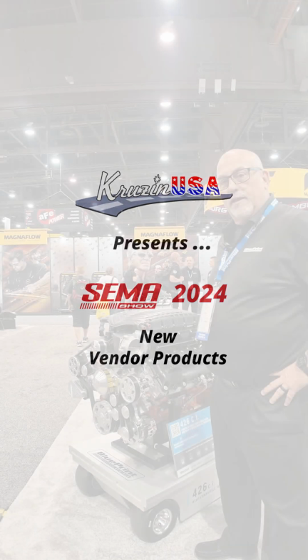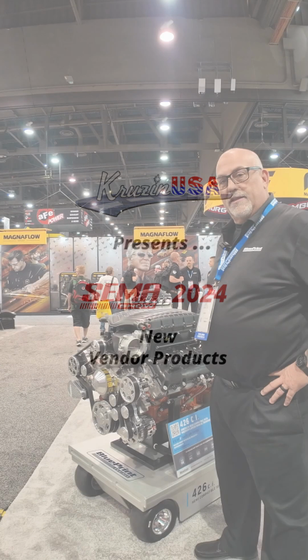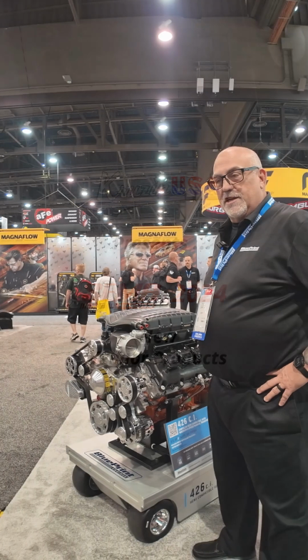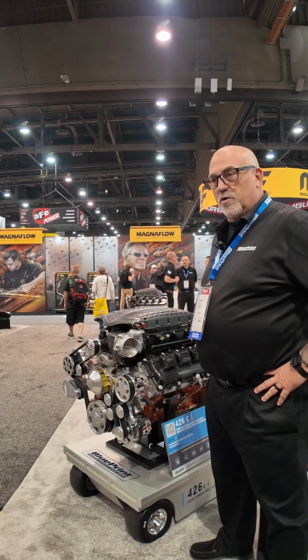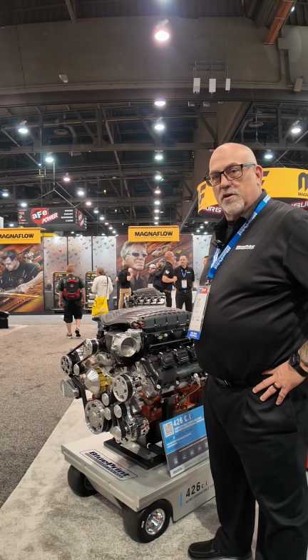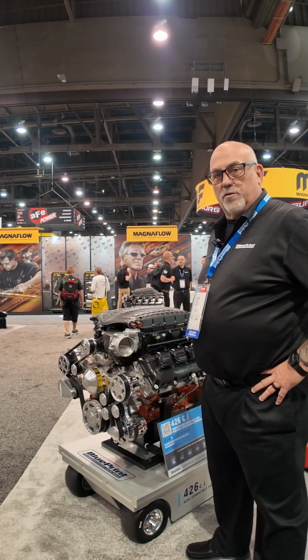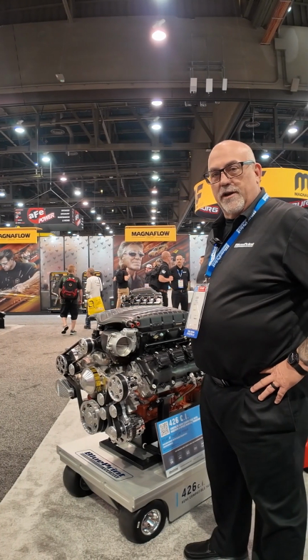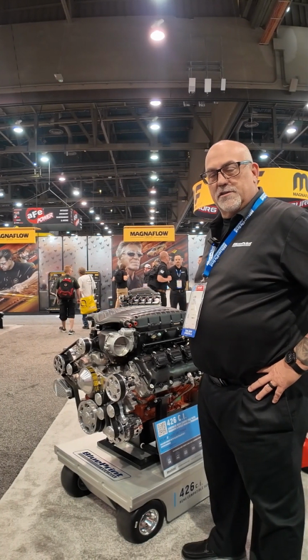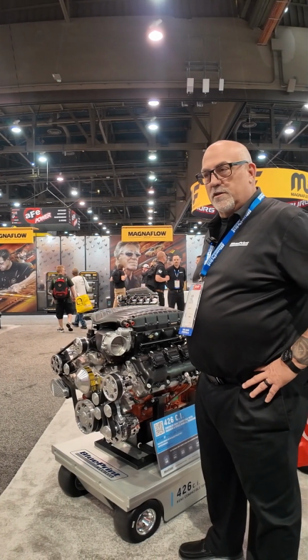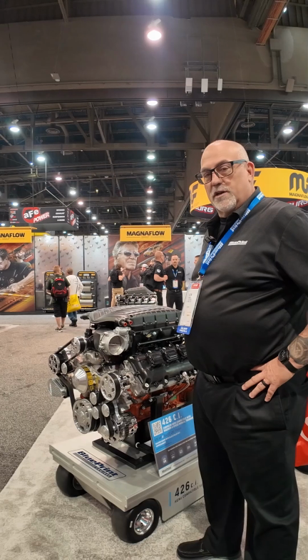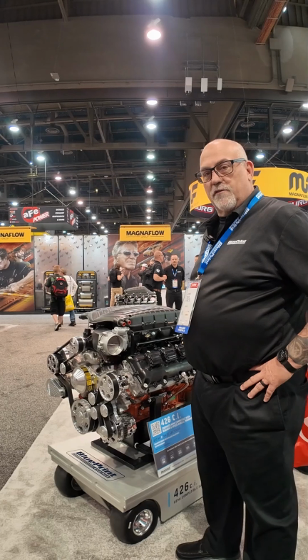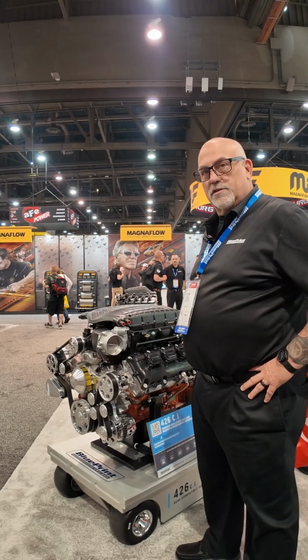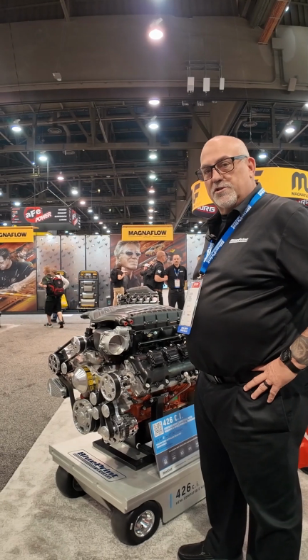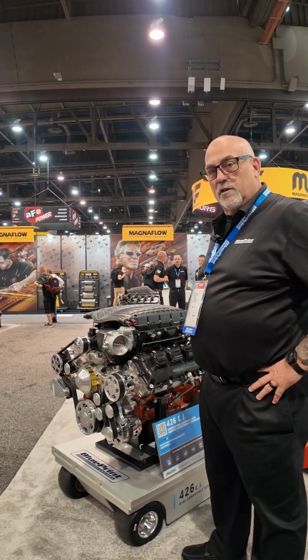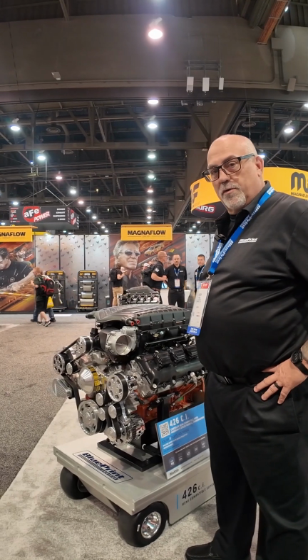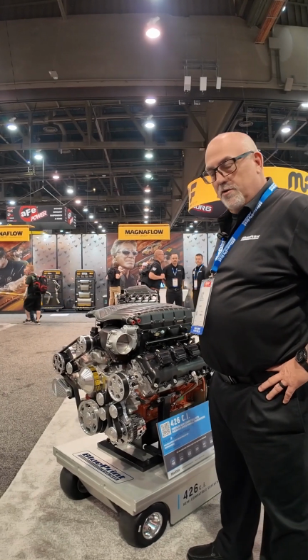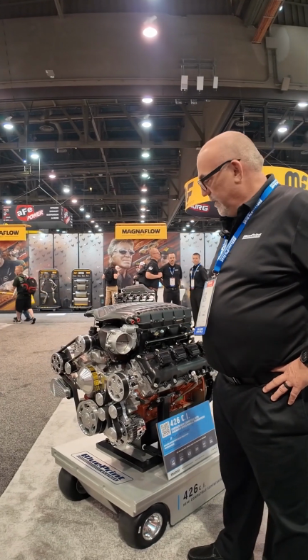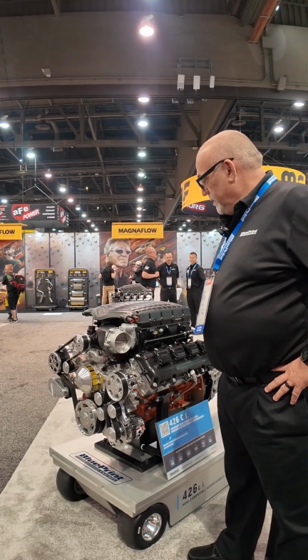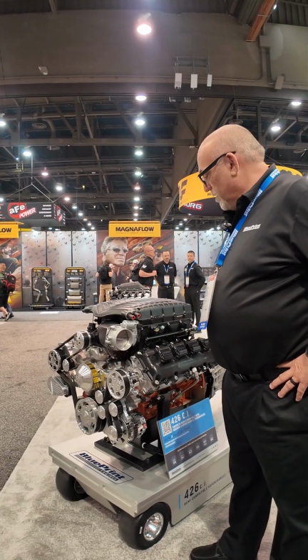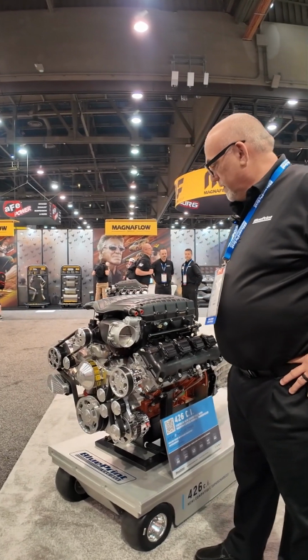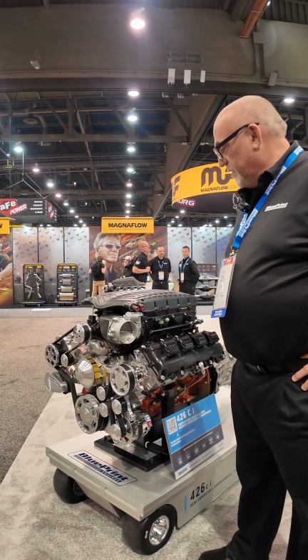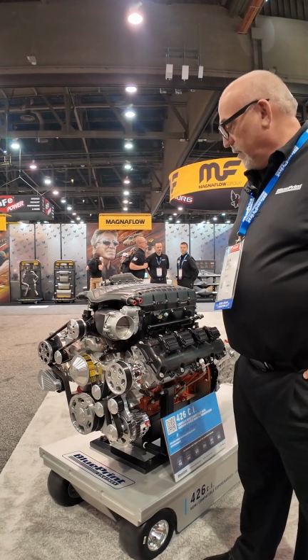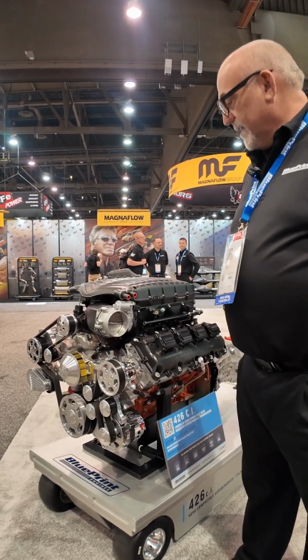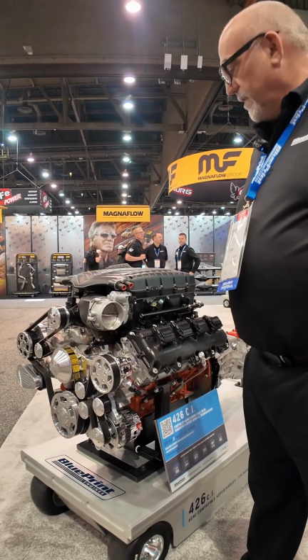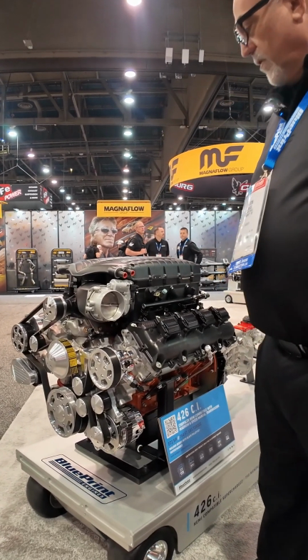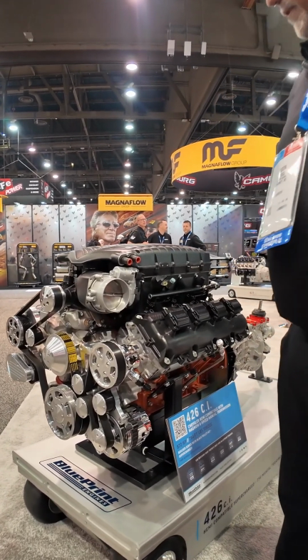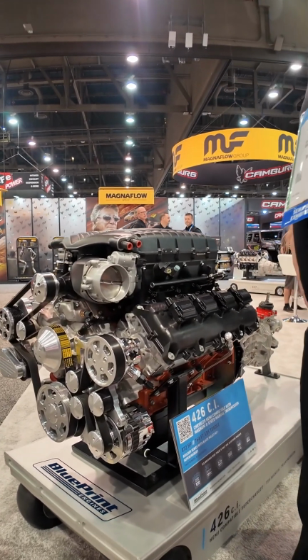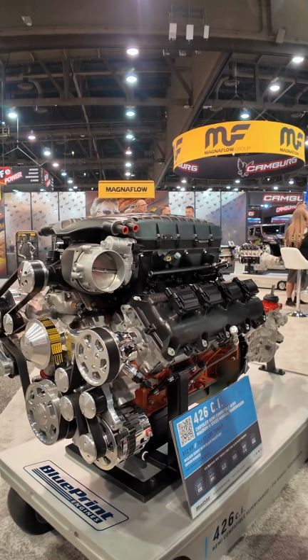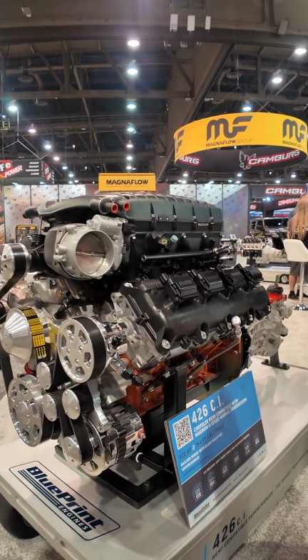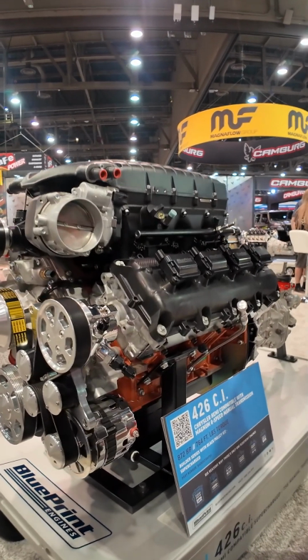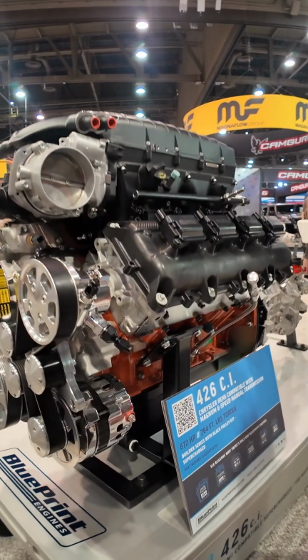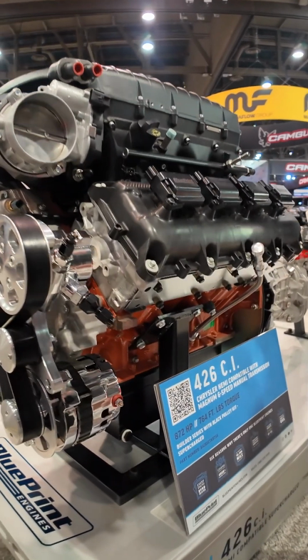Hey, this is Jason Bruce over at Blueprint Engines. We're at the 2024 SEMA show in the Blueprint booth. To continue our little discussion around the Gen 3 Hemis.